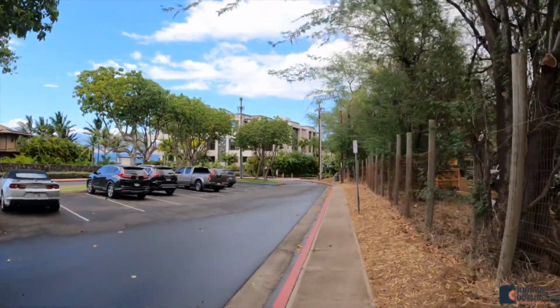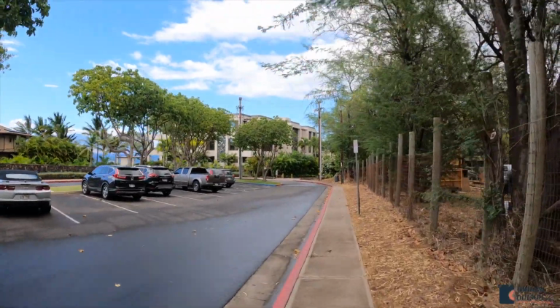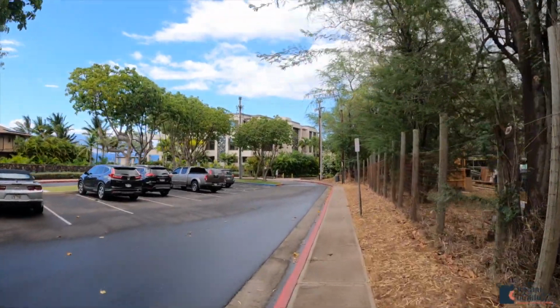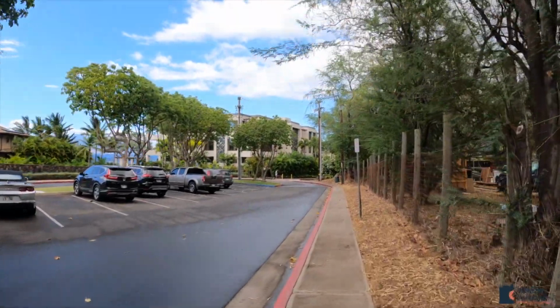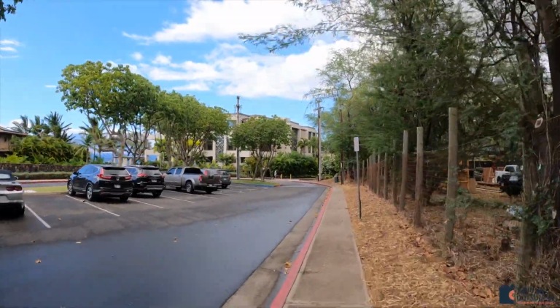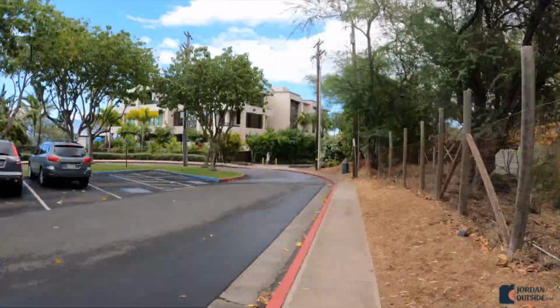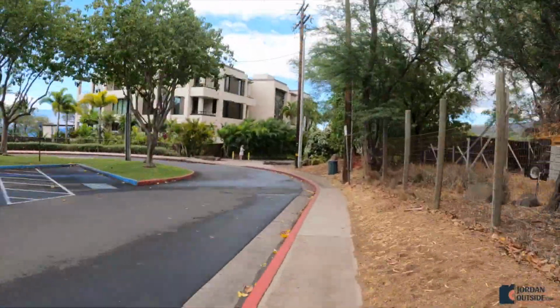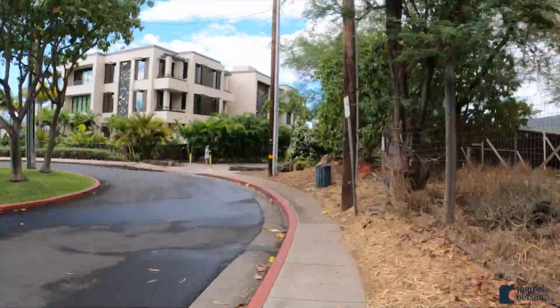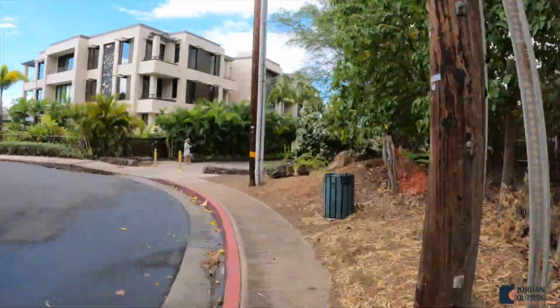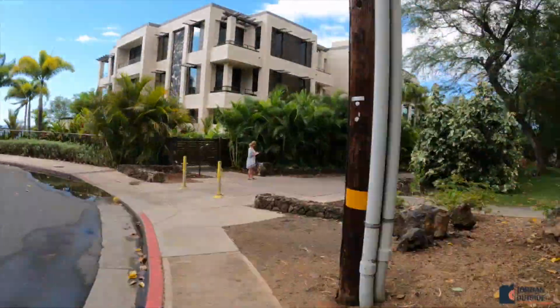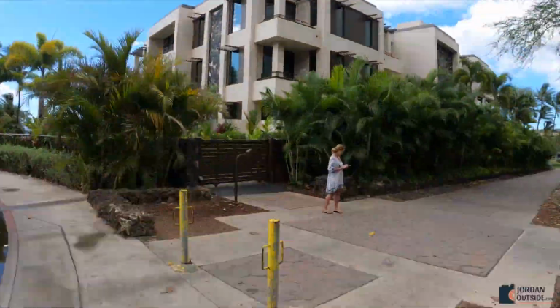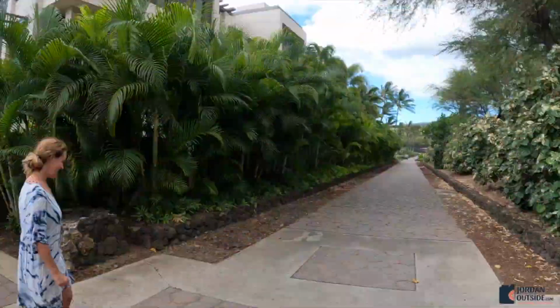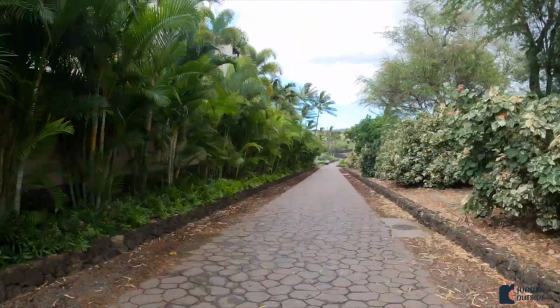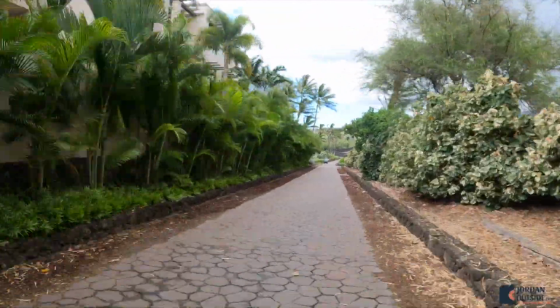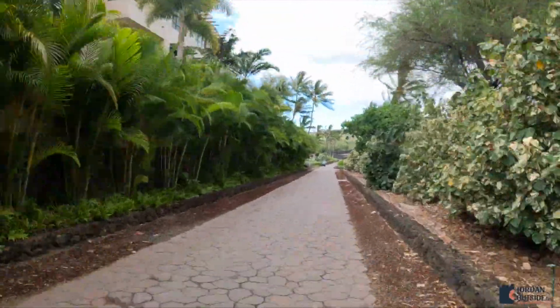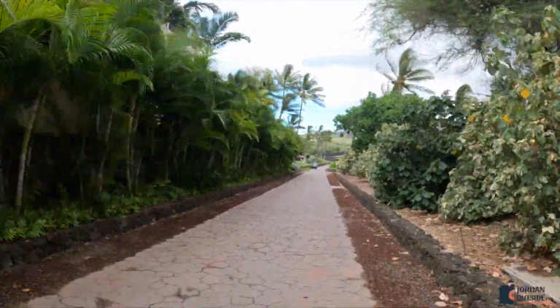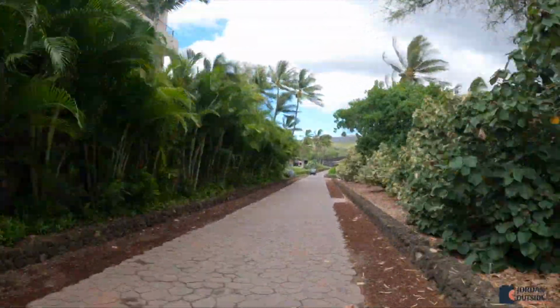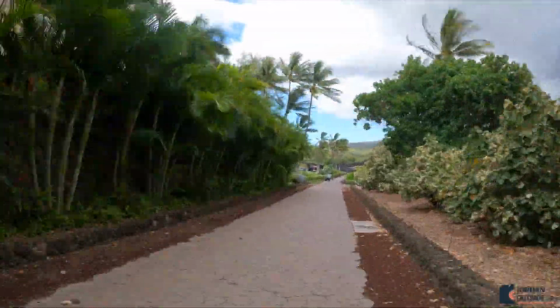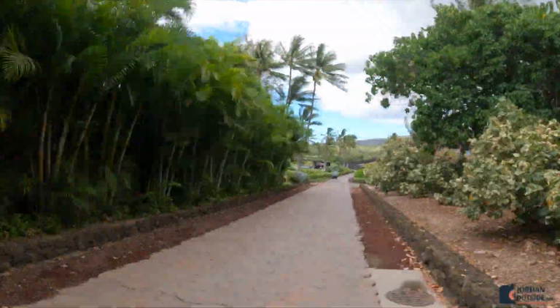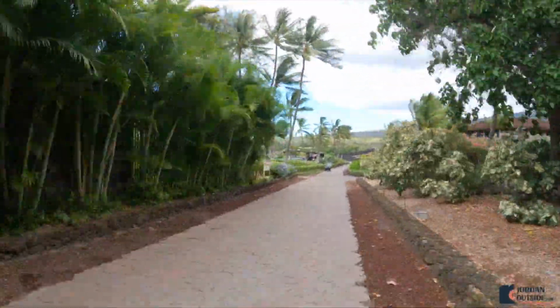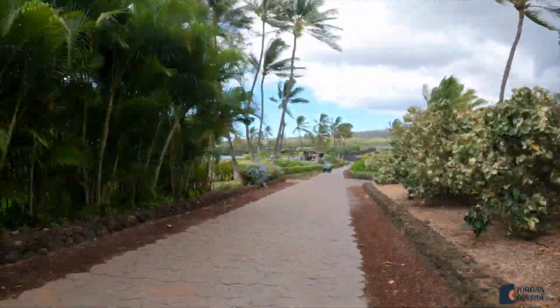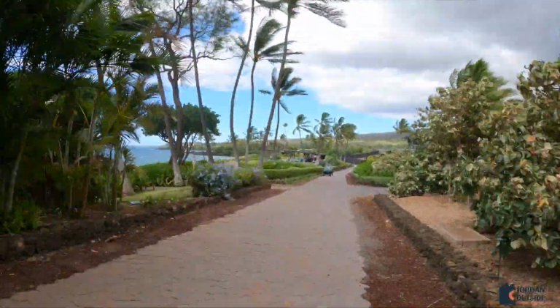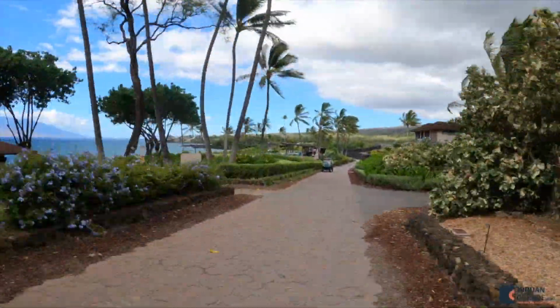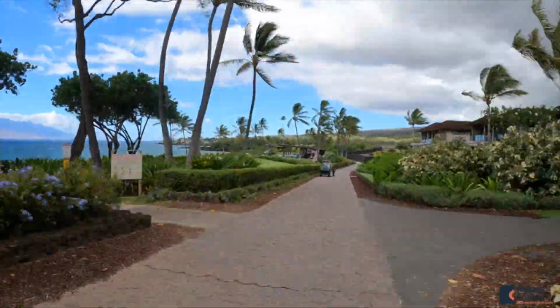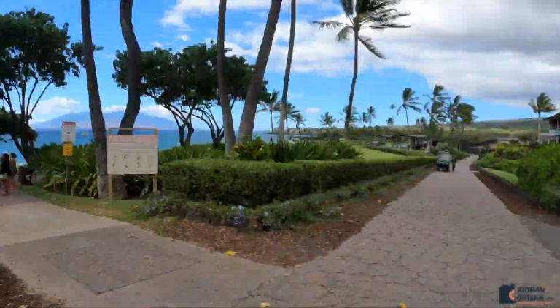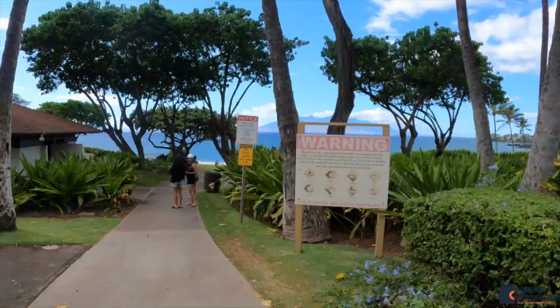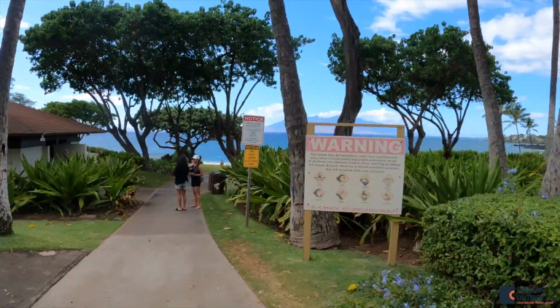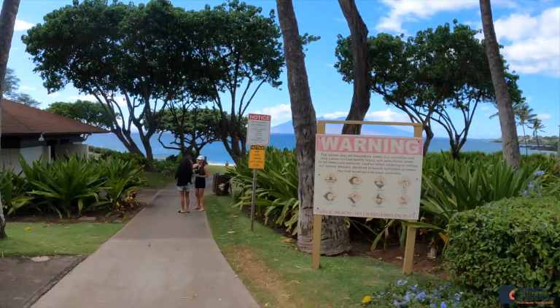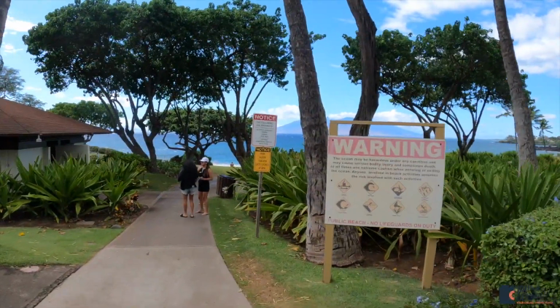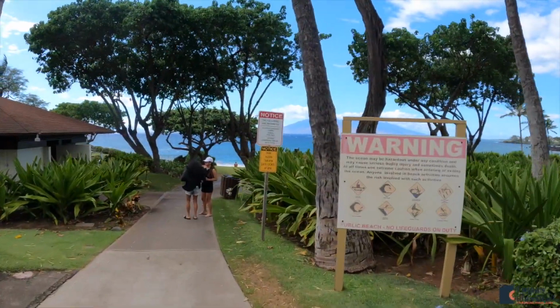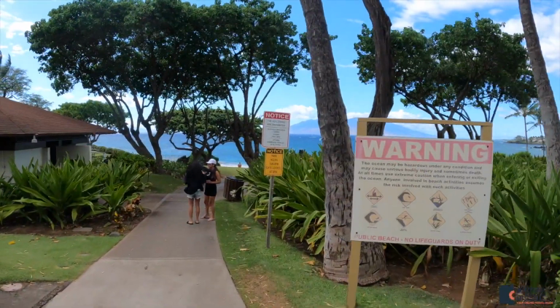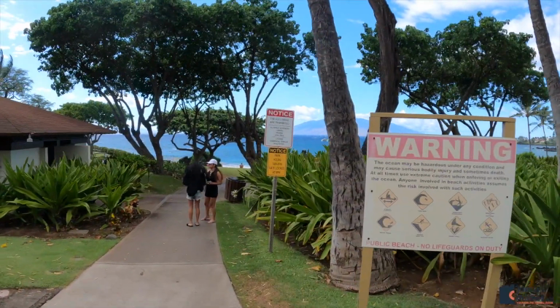As you head down the sidewalk, you're going to walk down this beautiful sidewalk with all these palm trees. And then on the left-hand side is the entrance to the beach.